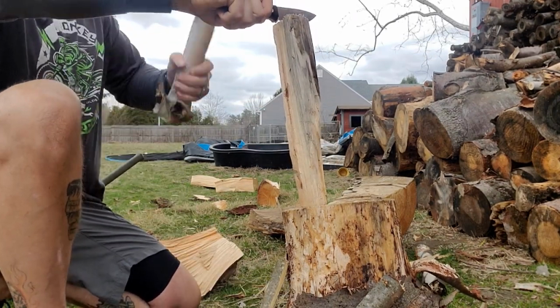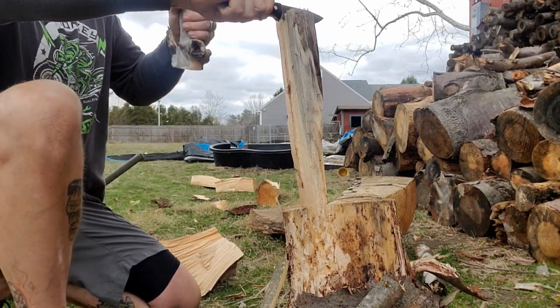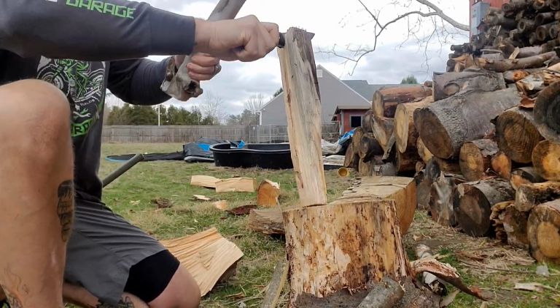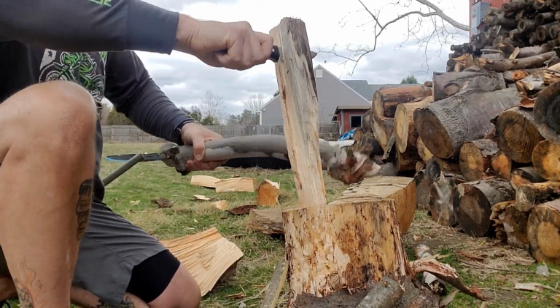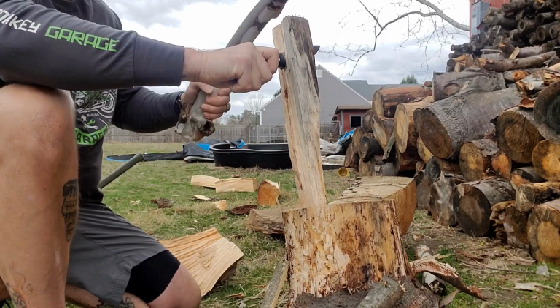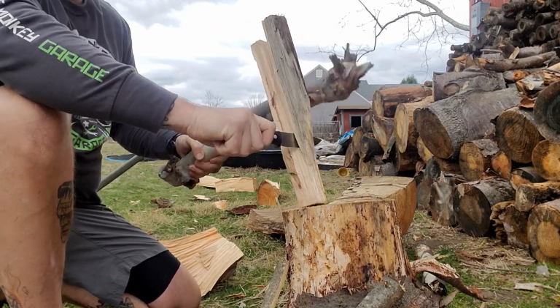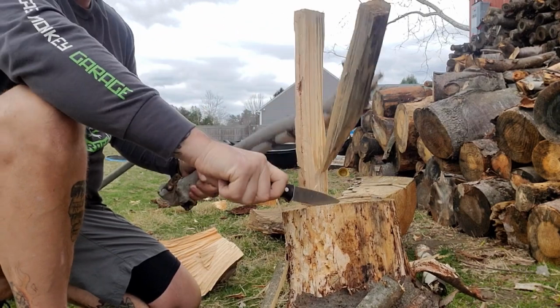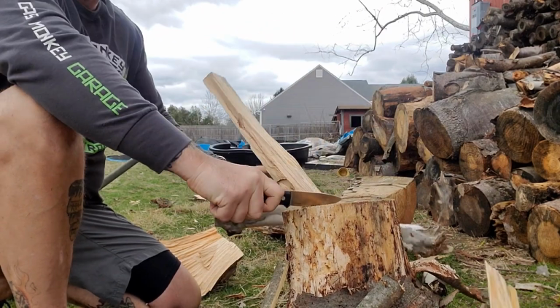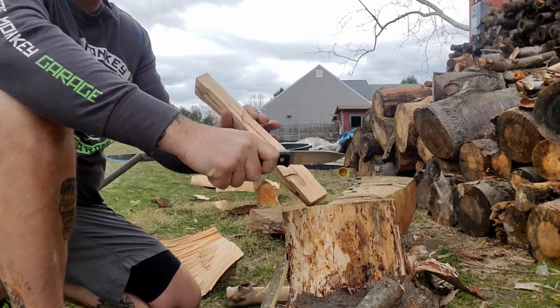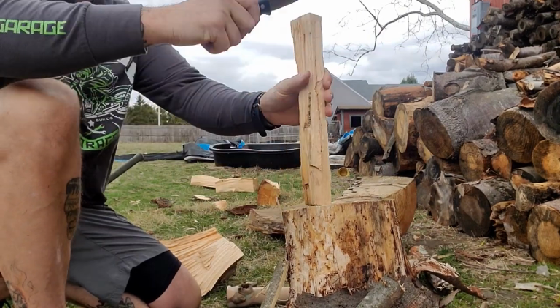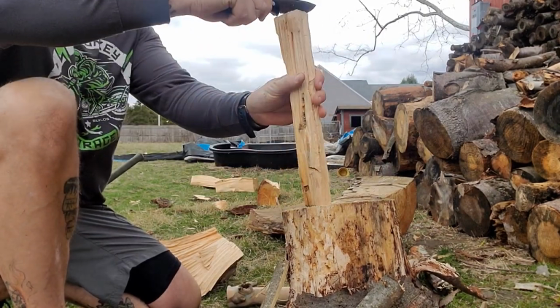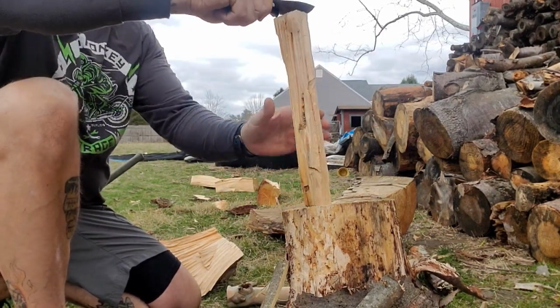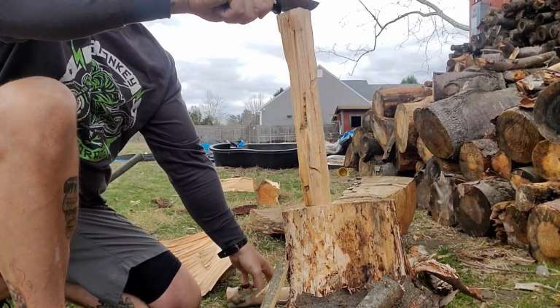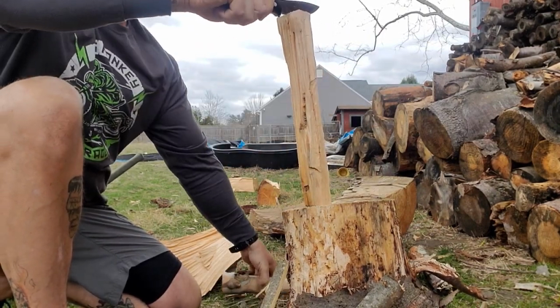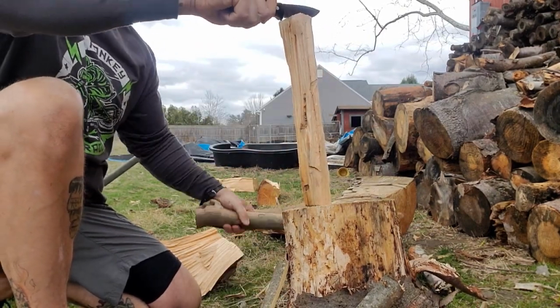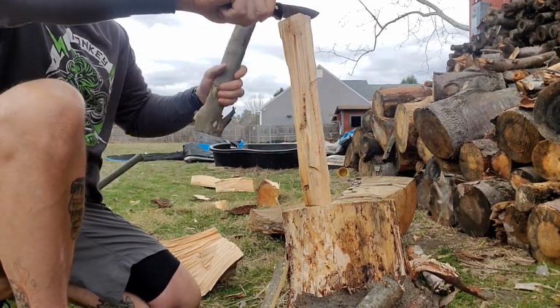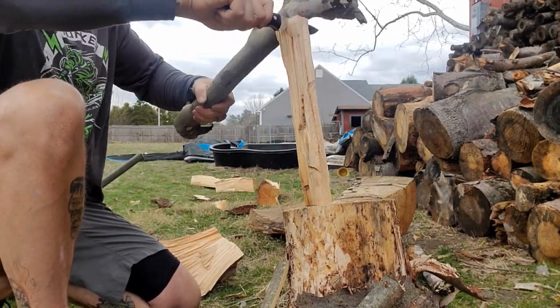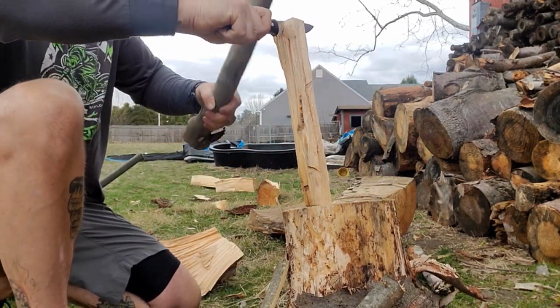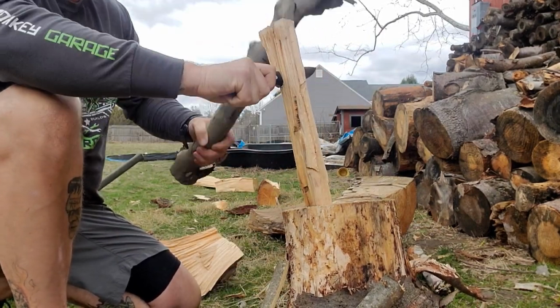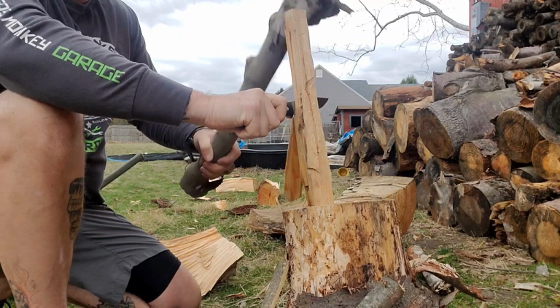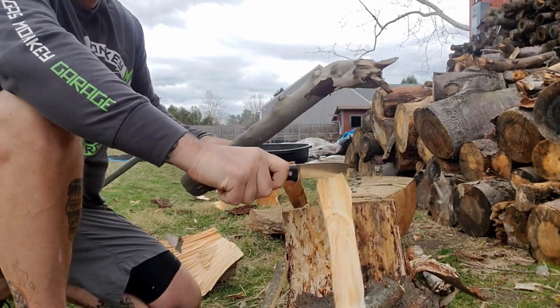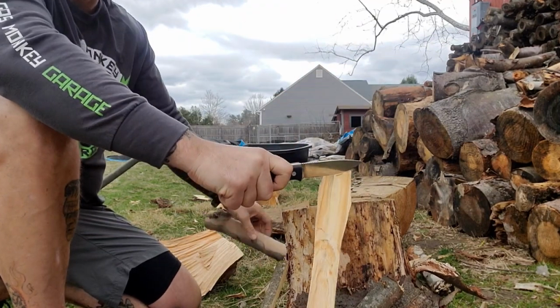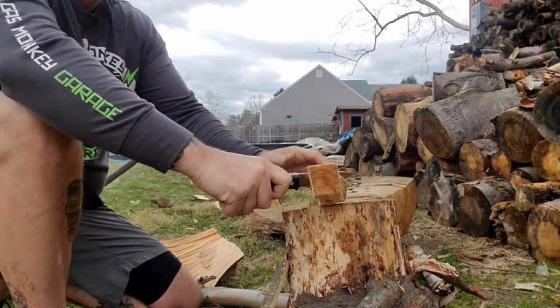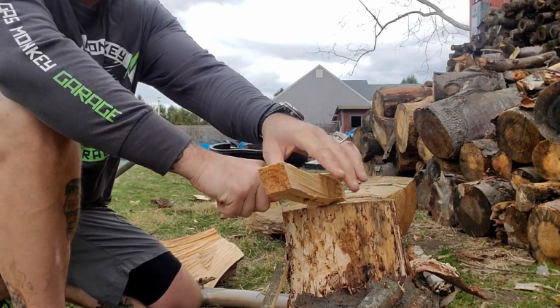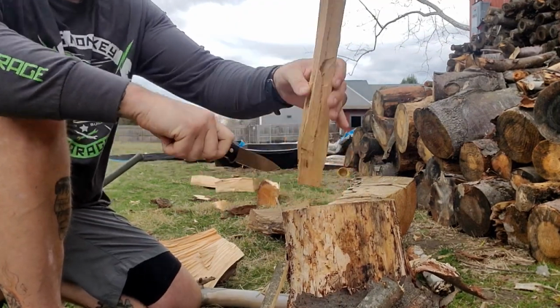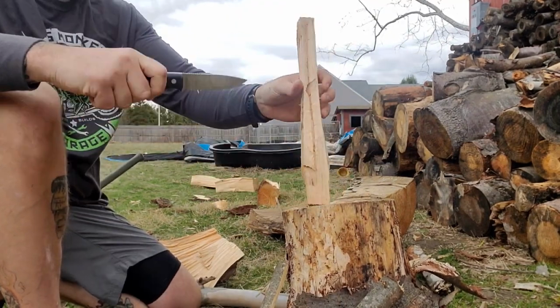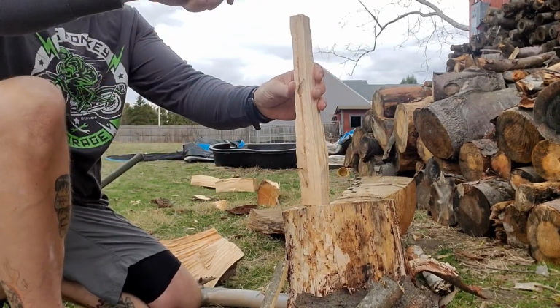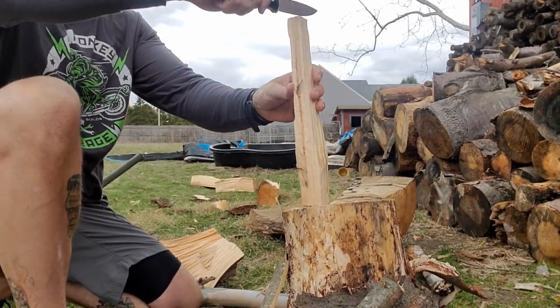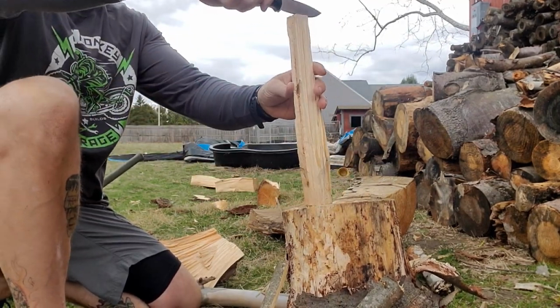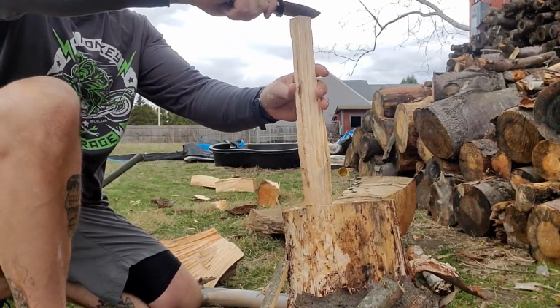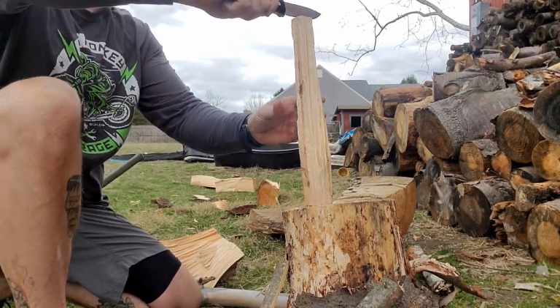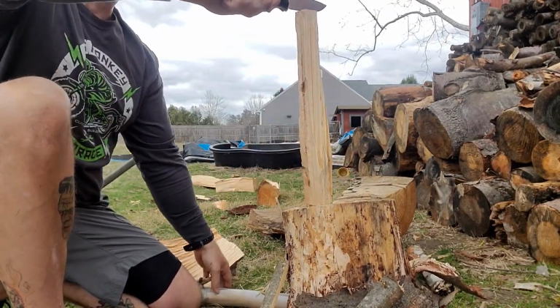The drop point is beautiful, the jimping is beautiful. Everything so far that I've used on this knife is just beautiful. I love it, I love everything about it.